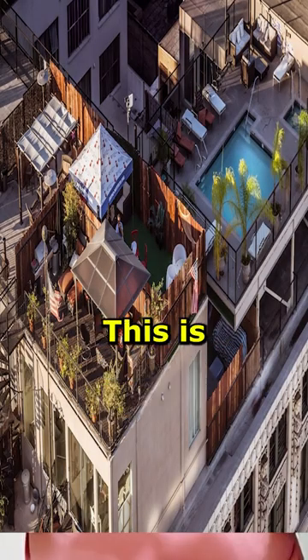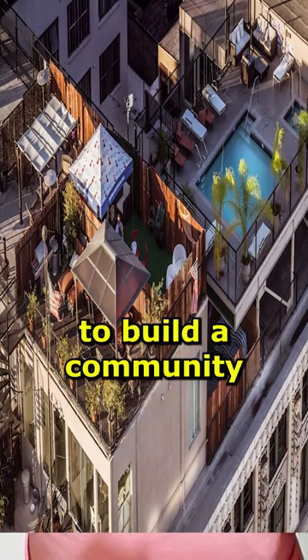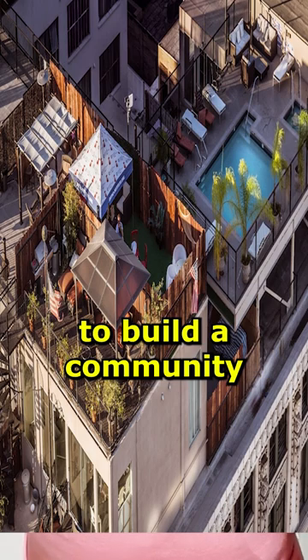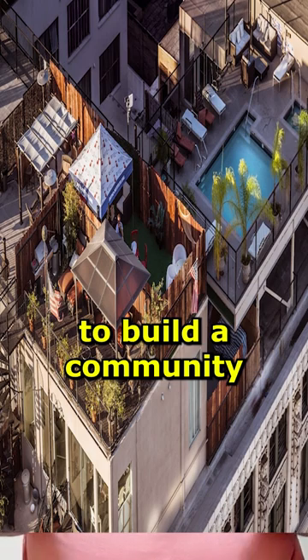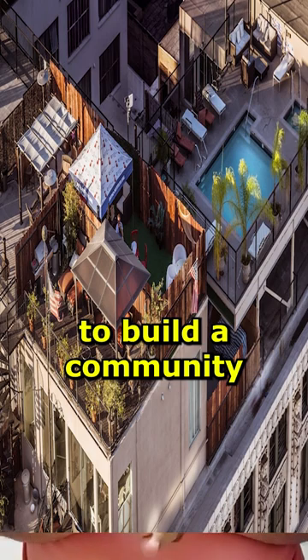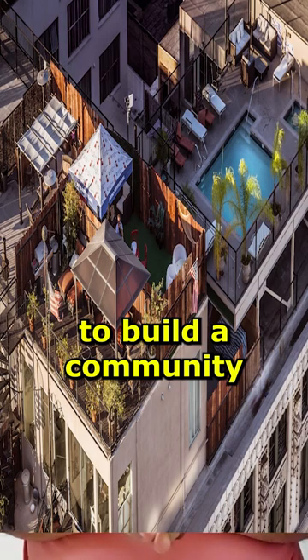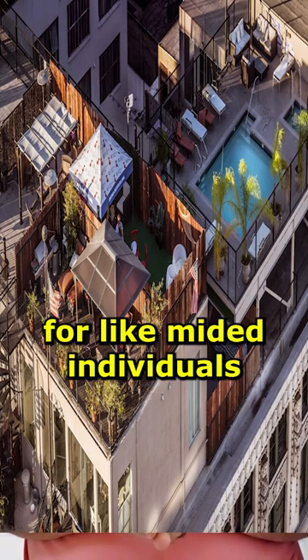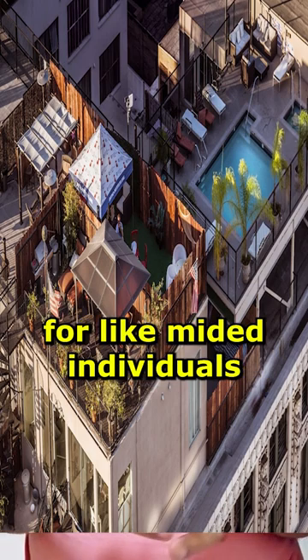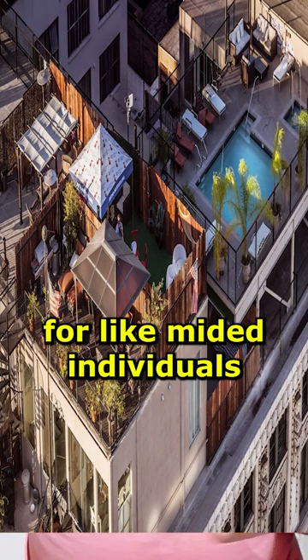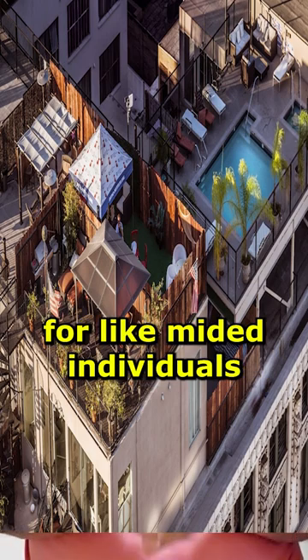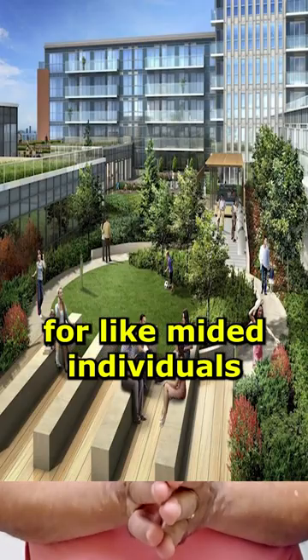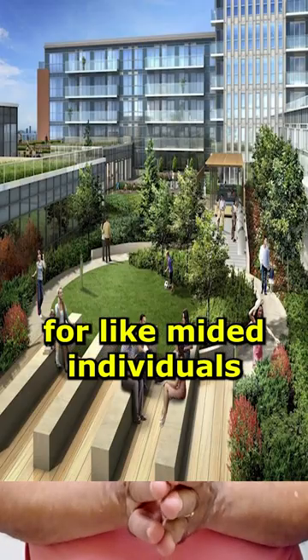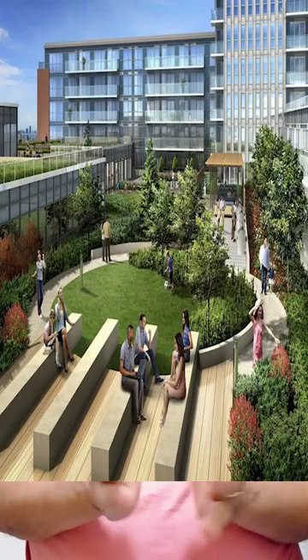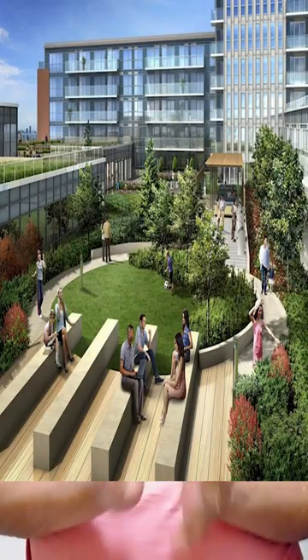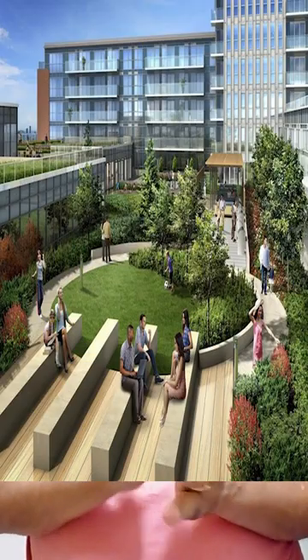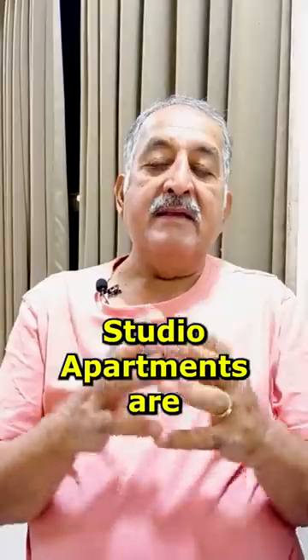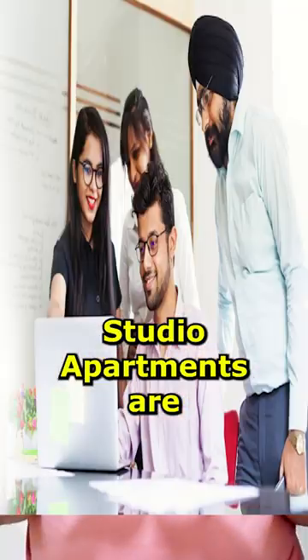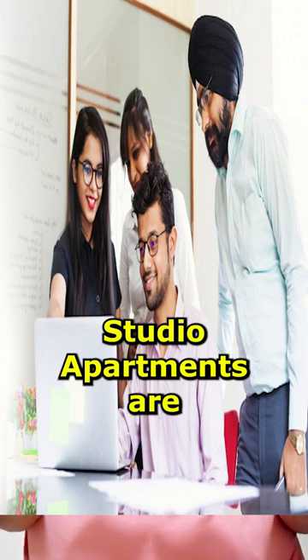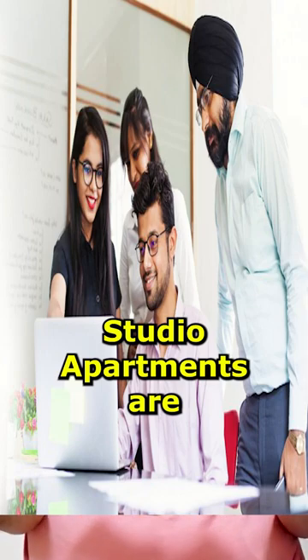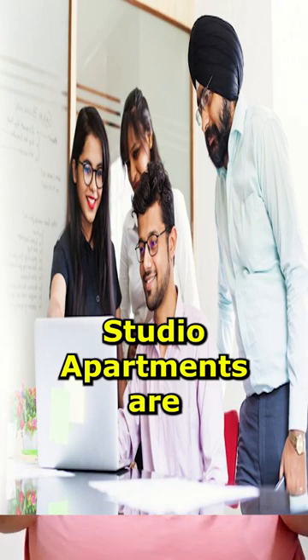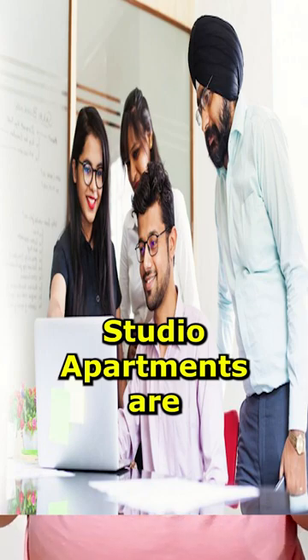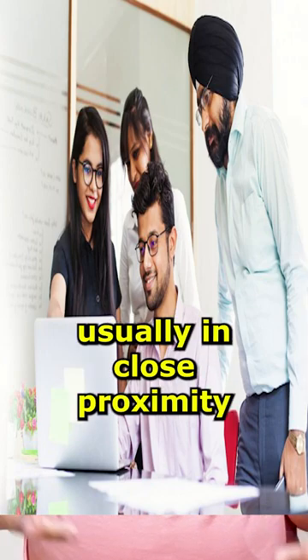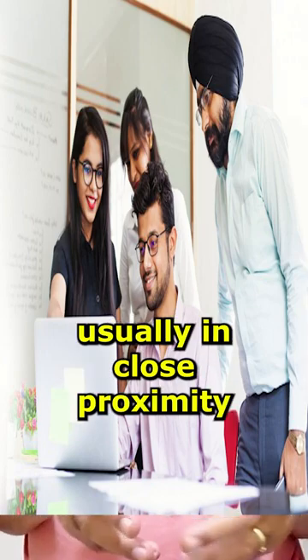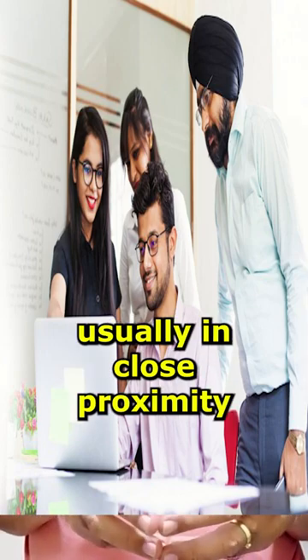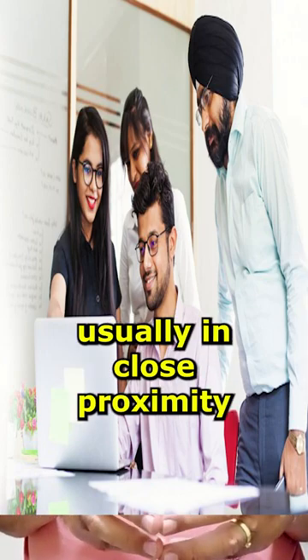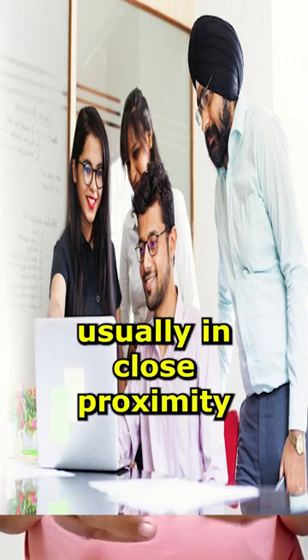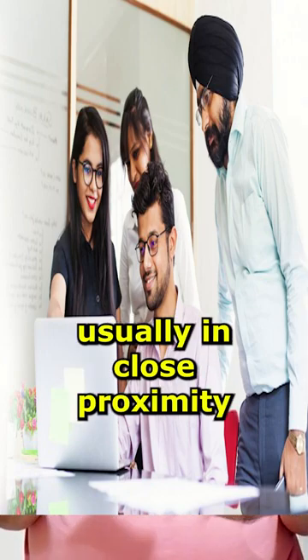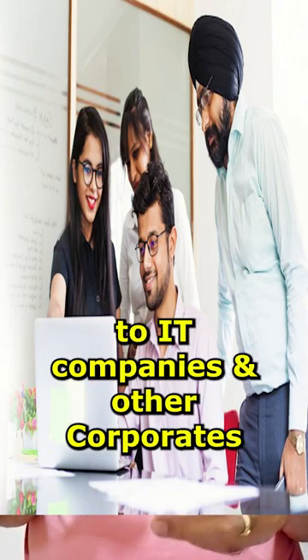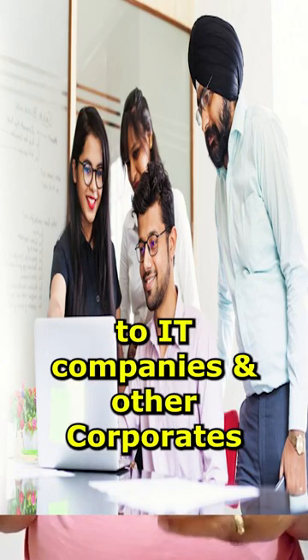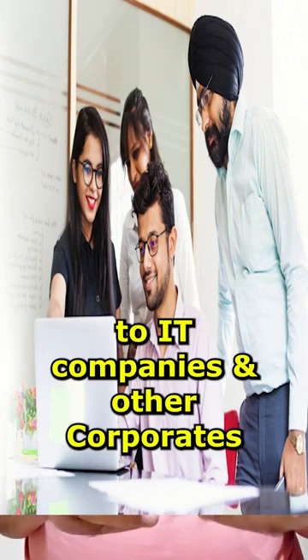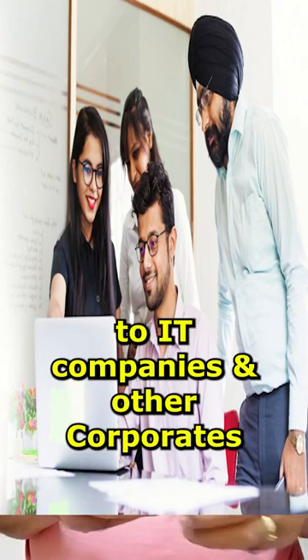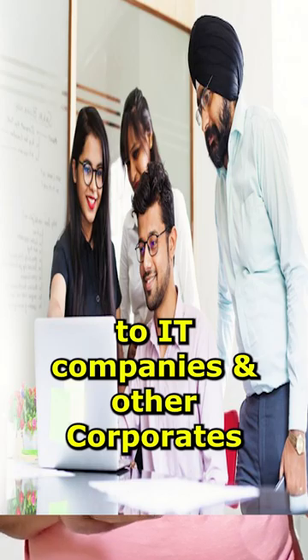So there is a community living here where all like-minded people live in that area. This is near IT companies and corporates so that residents can use a walk-to-work lifestyle.